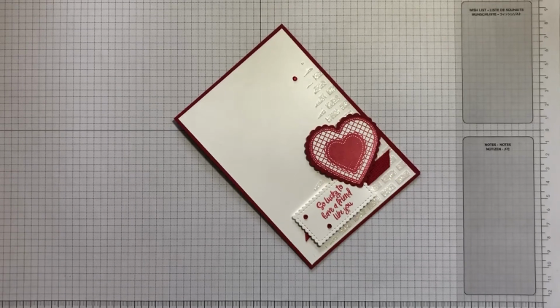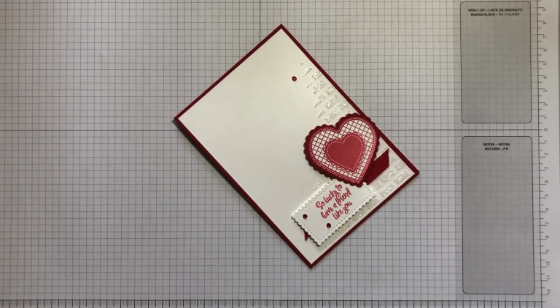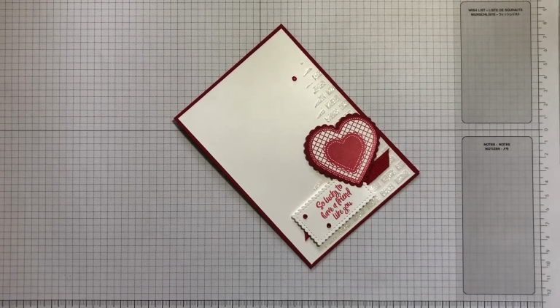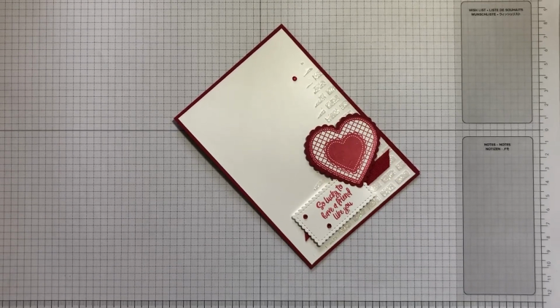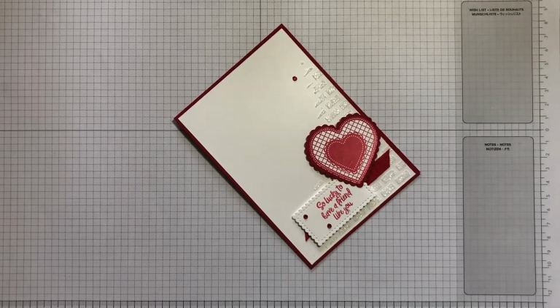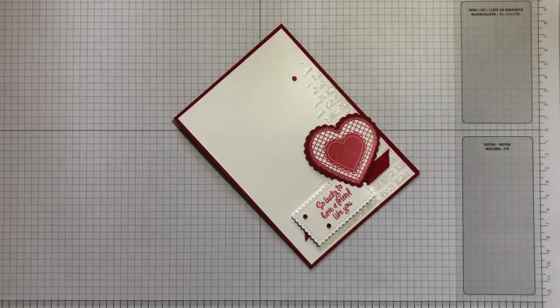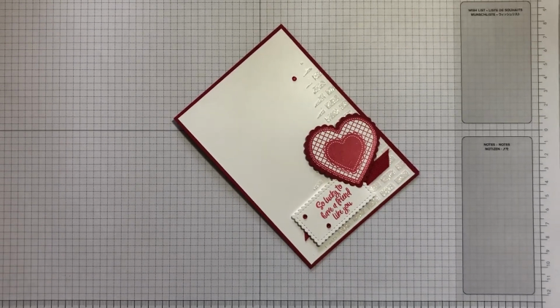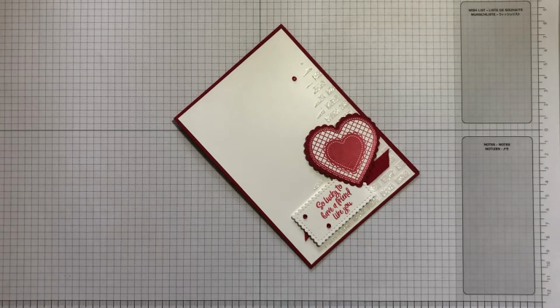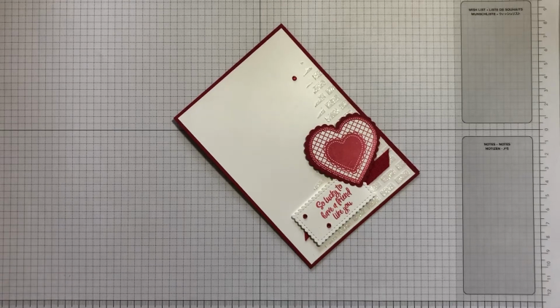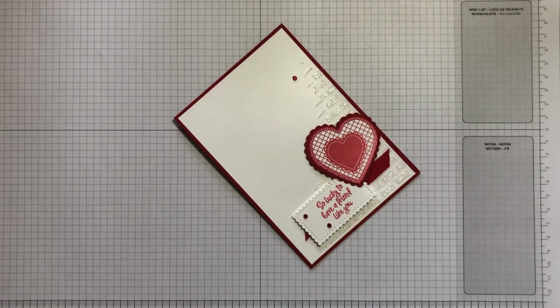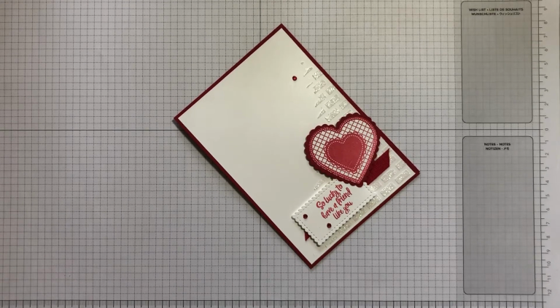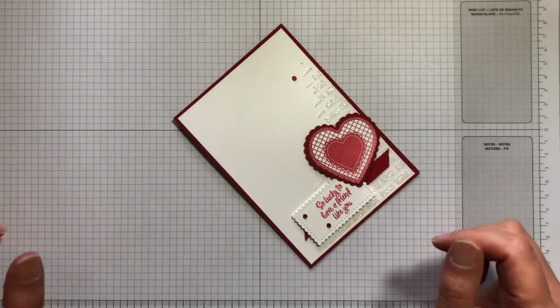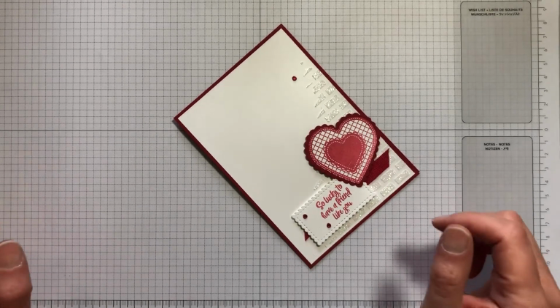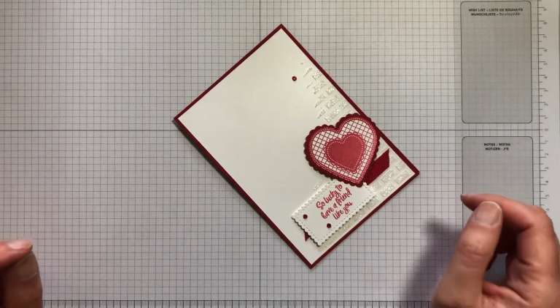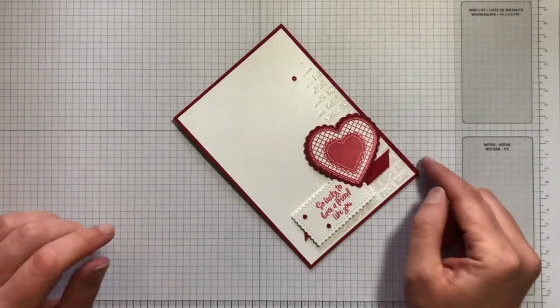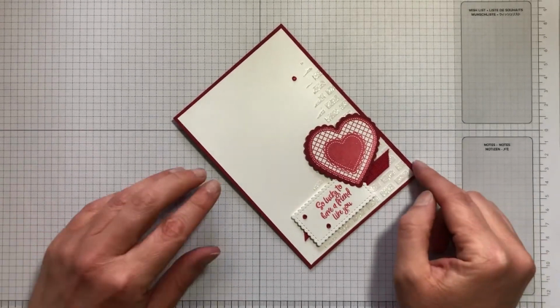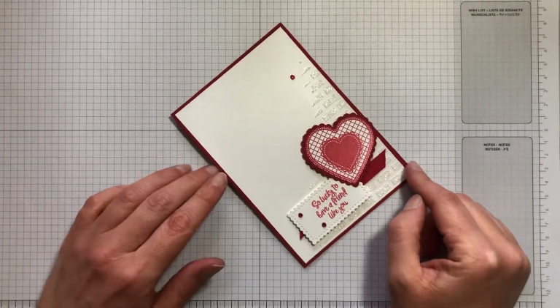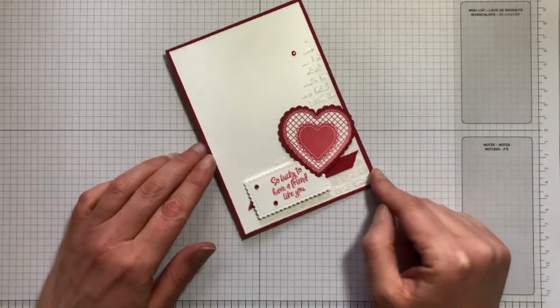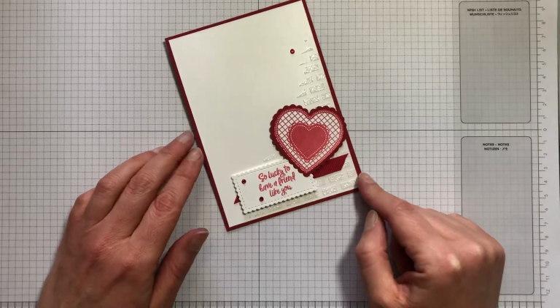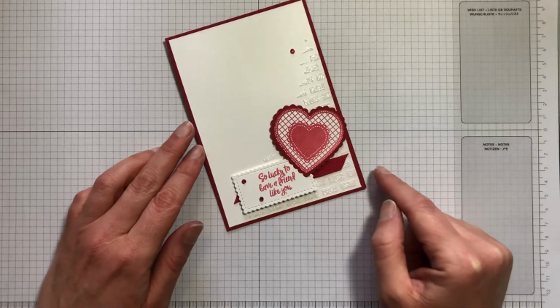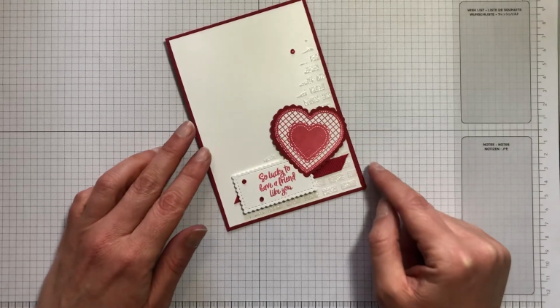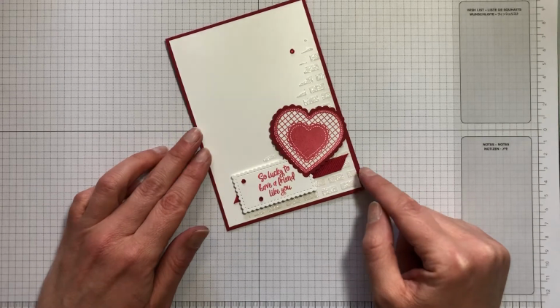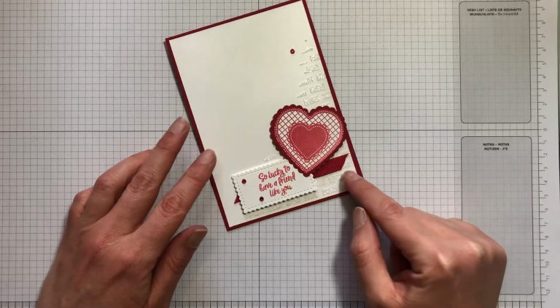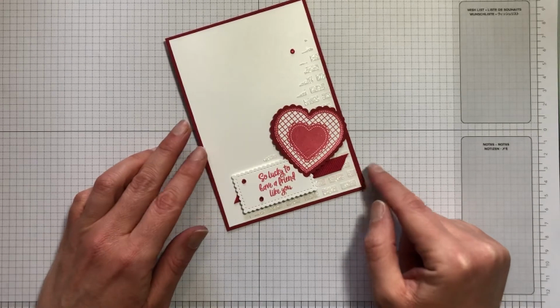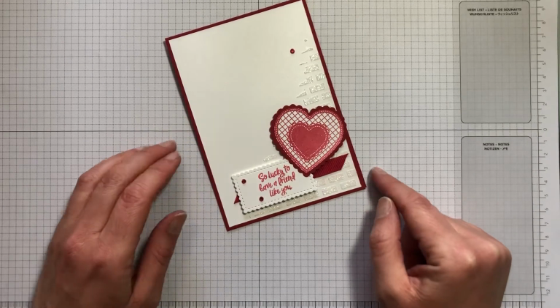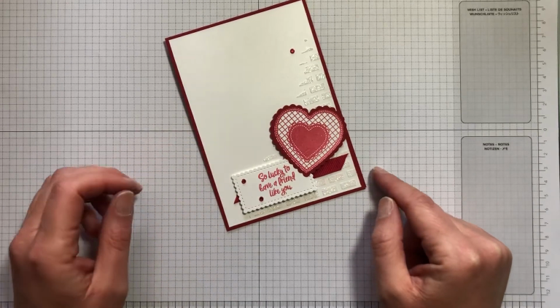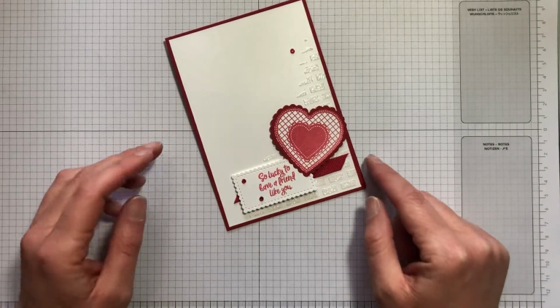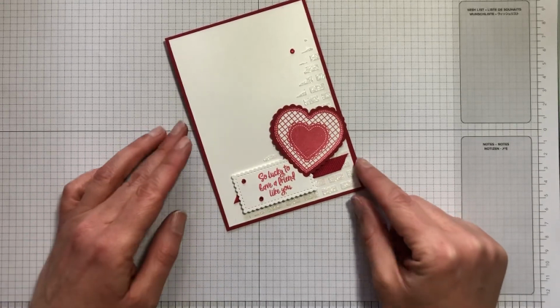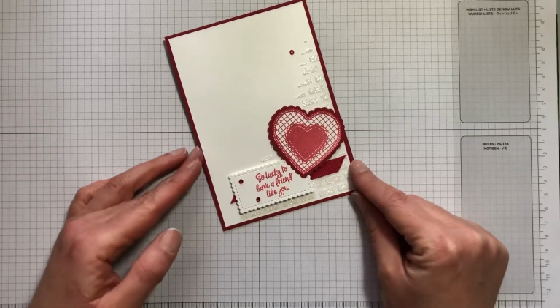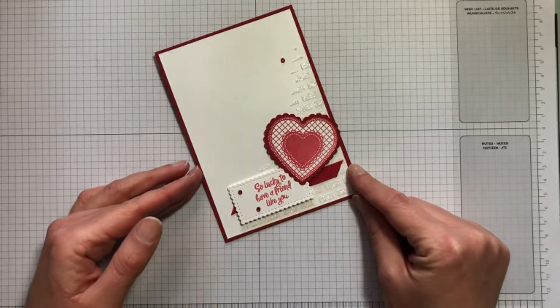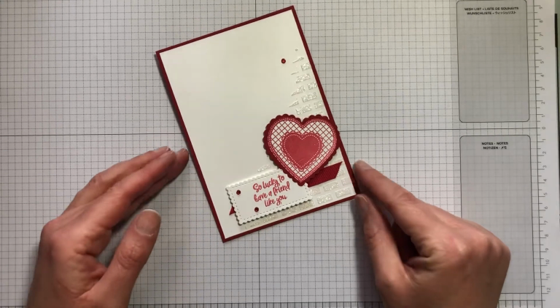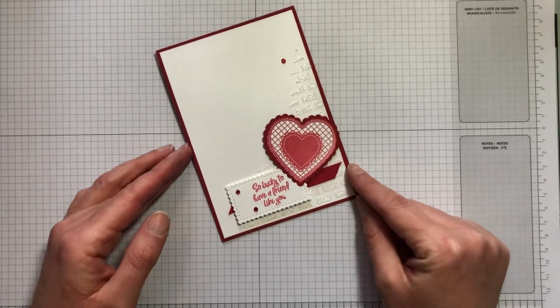Hi everyone, it's Helen from Helen Chapman Handmade Crafts and we're going to be doing something a little bit different today. We're going to use a stencil and embossing paste to create this card here.